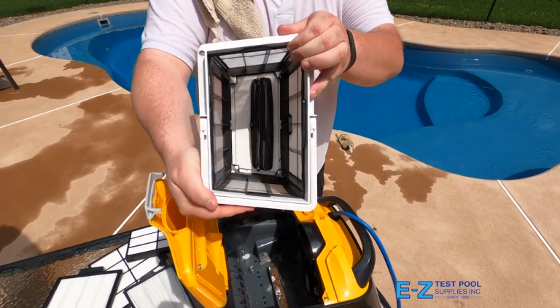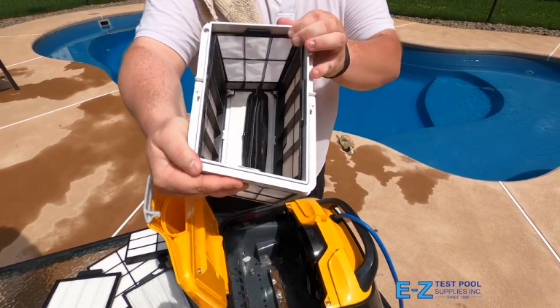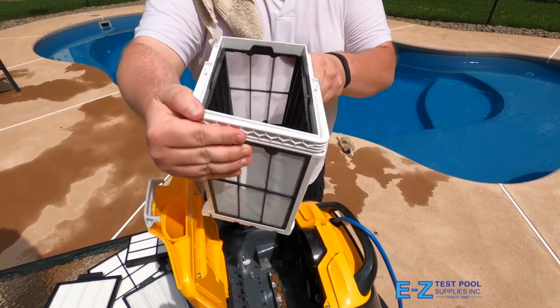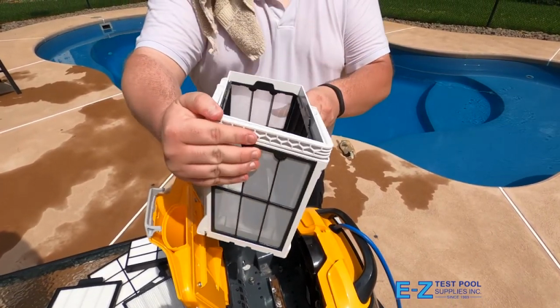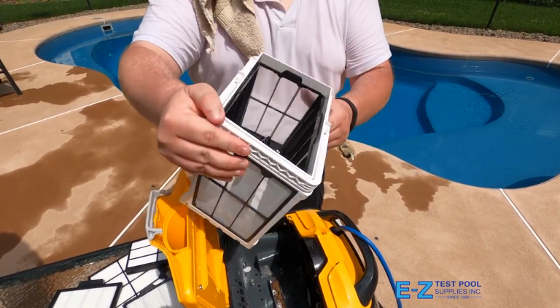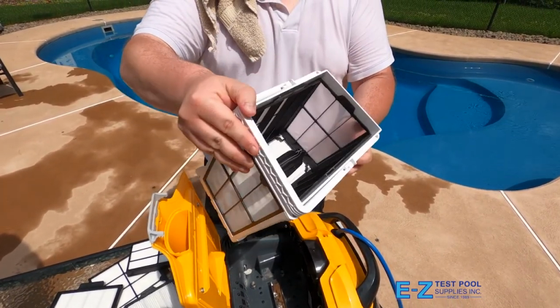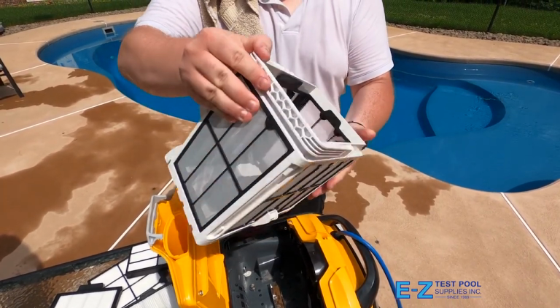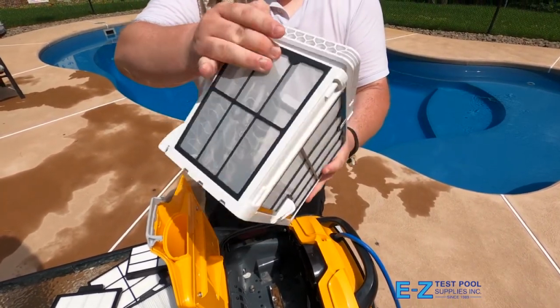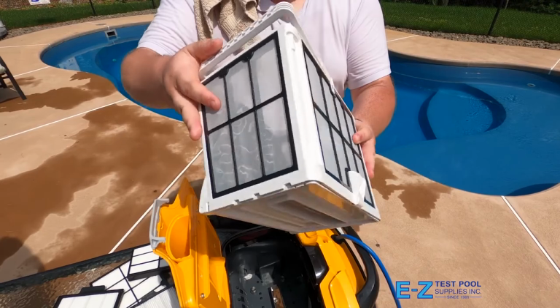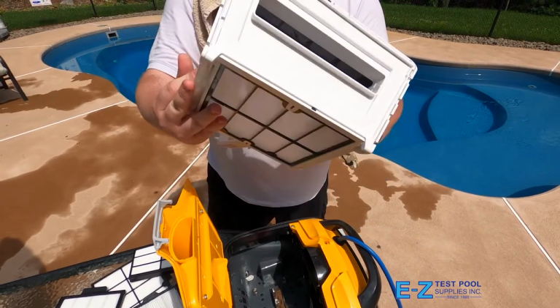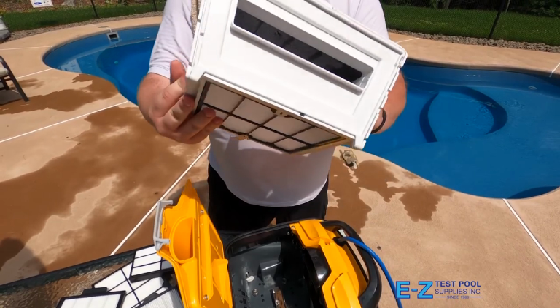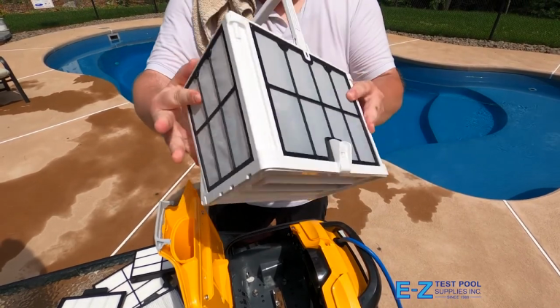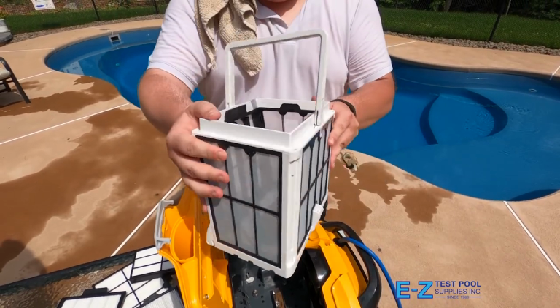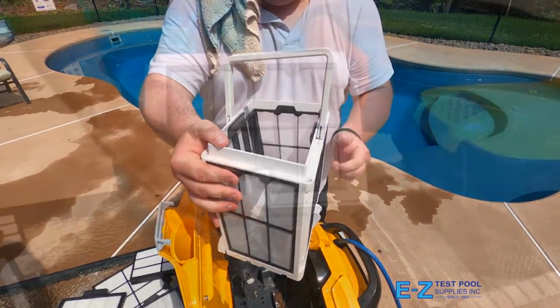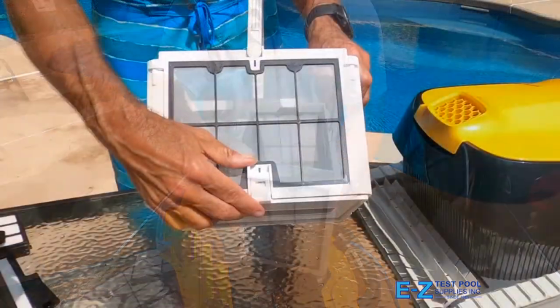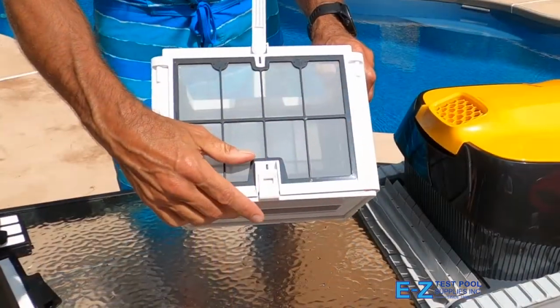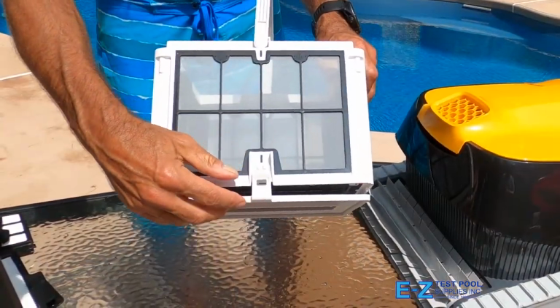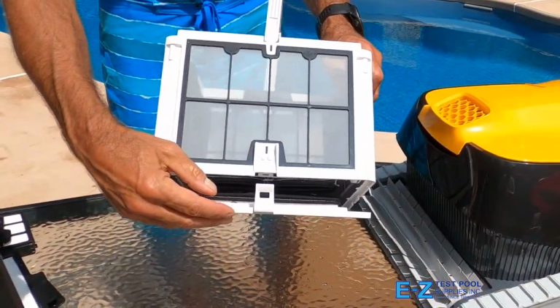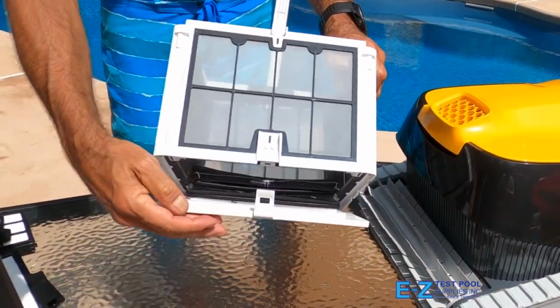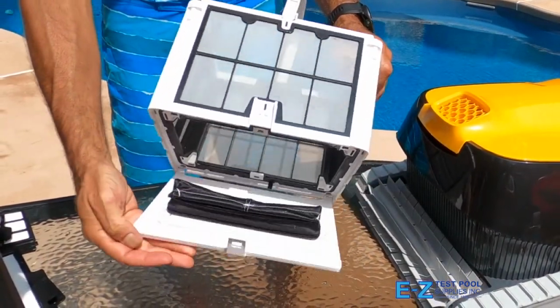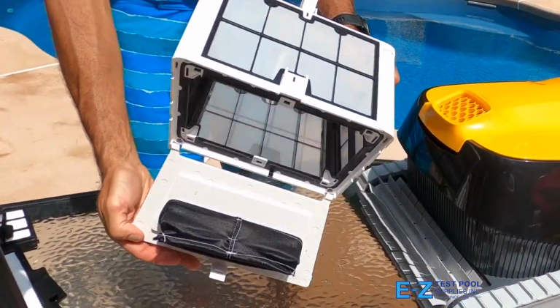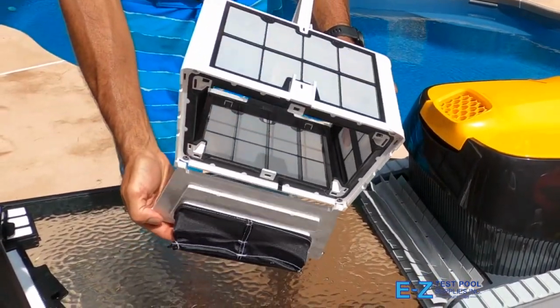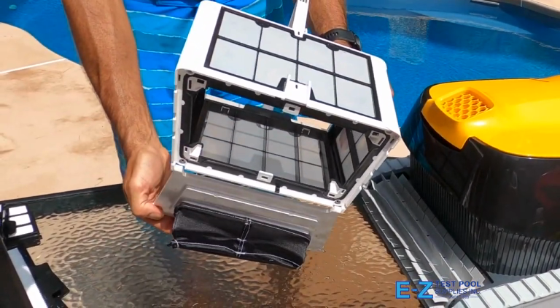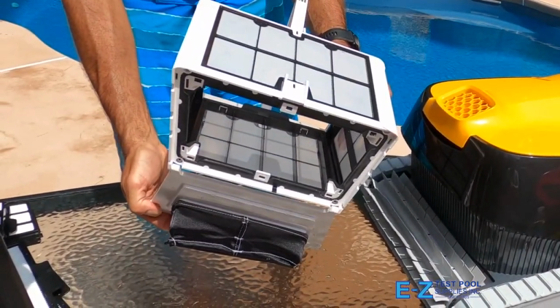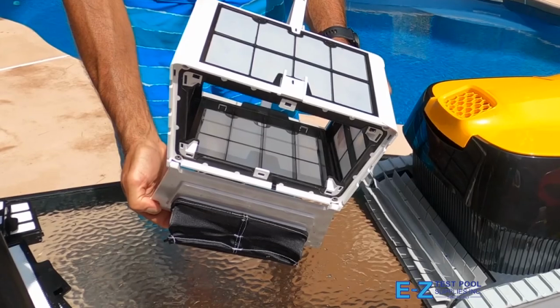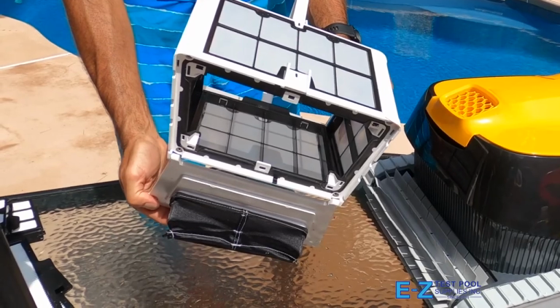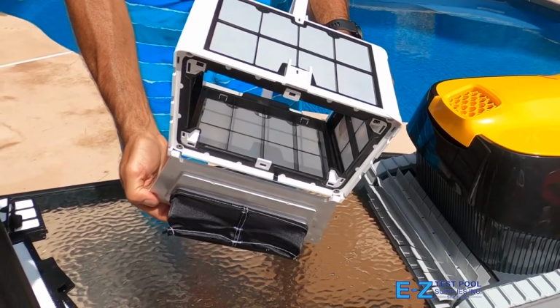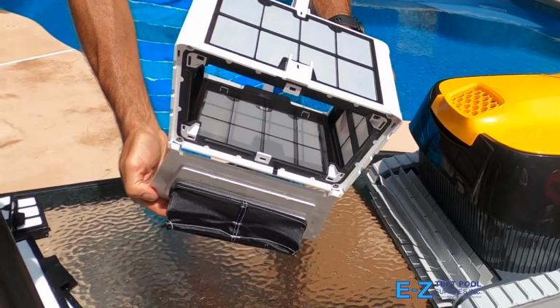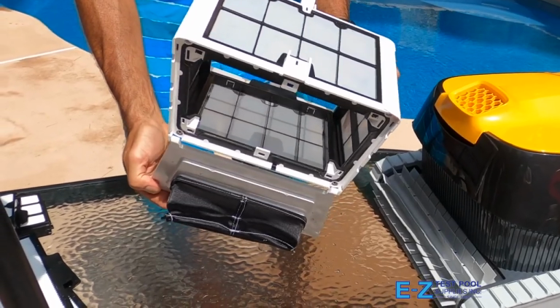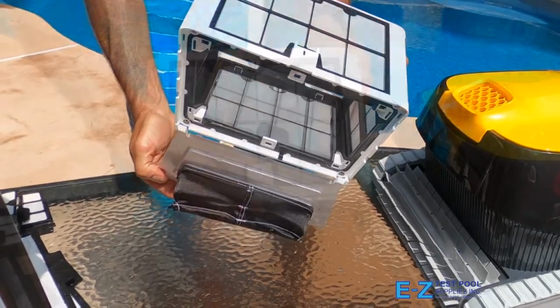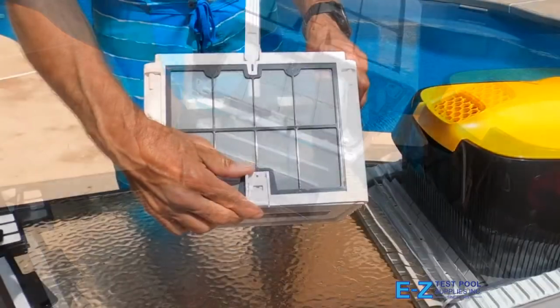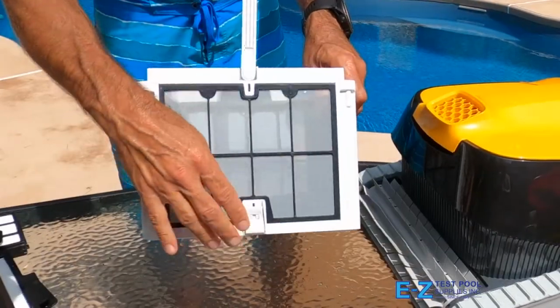This is much easier to empty and minimizes wear and tear on the unit if you ever had to turn it over. There's also an easy open and close hinge on the bottom of the basket for easy emptying when filter removal isn't needed.